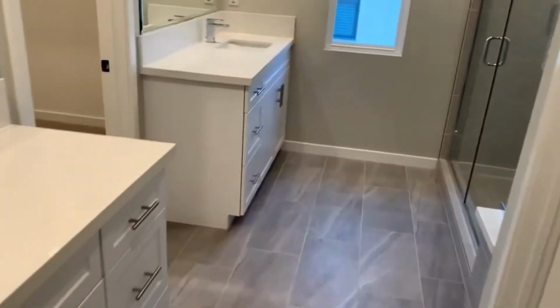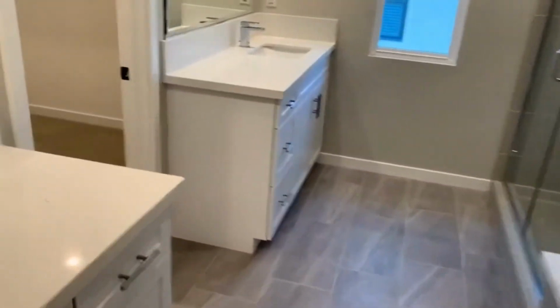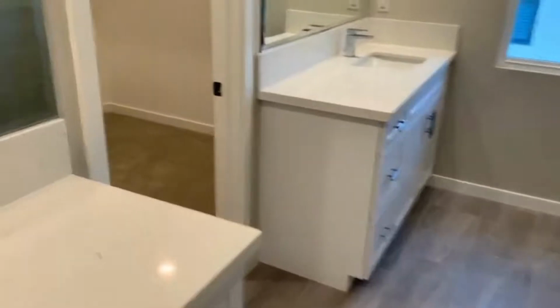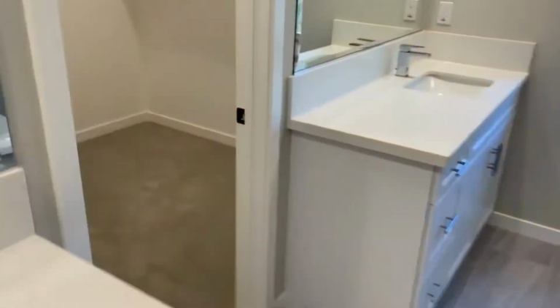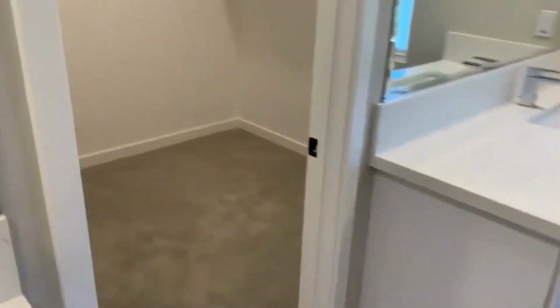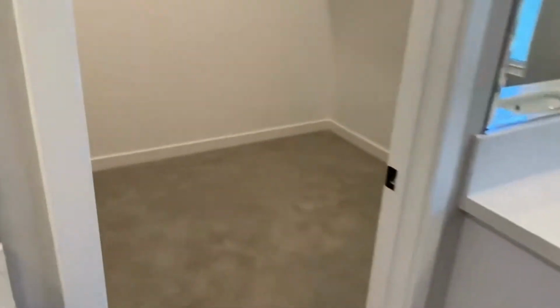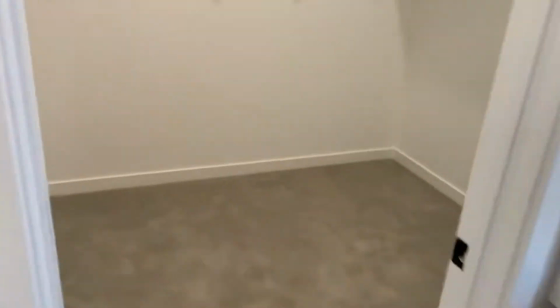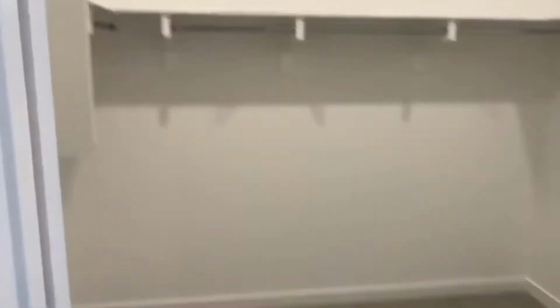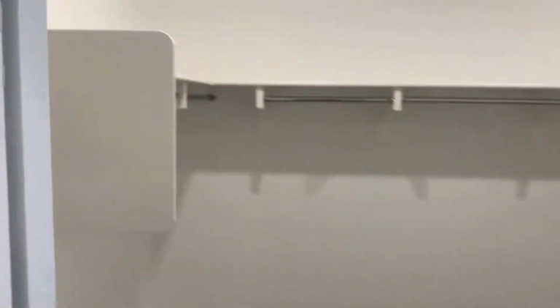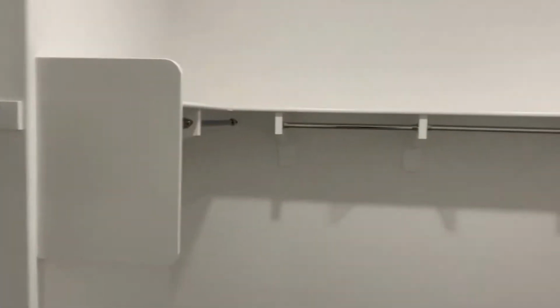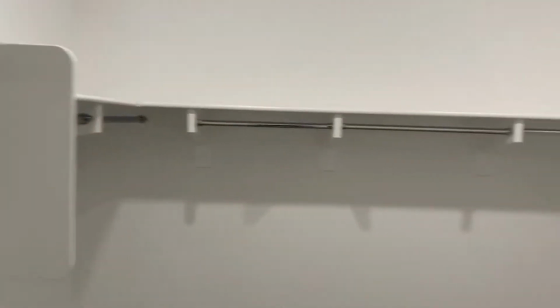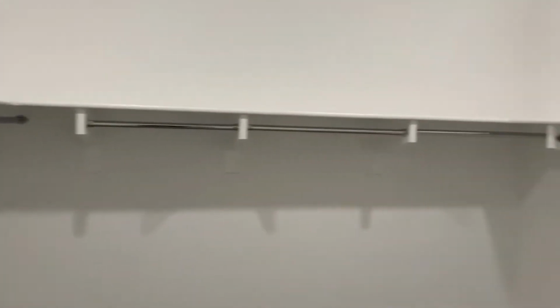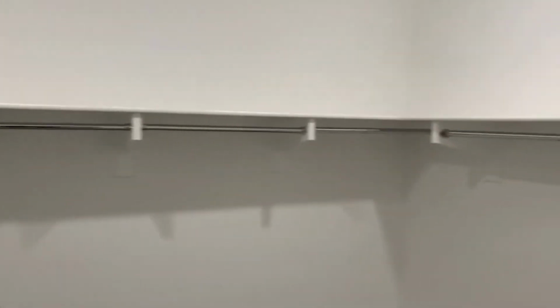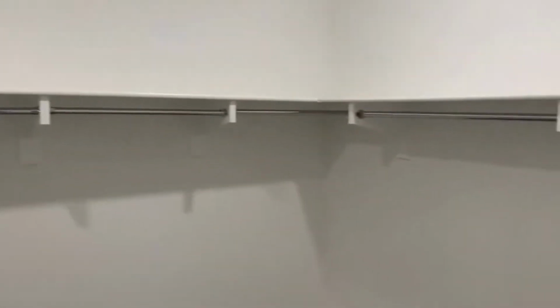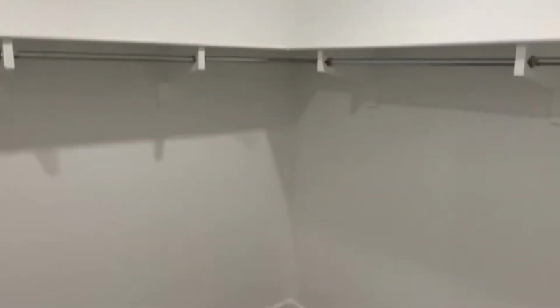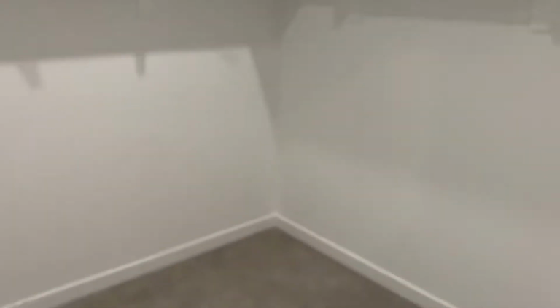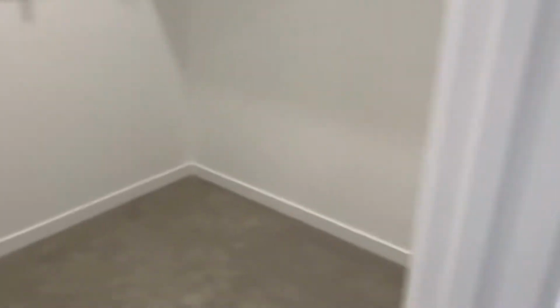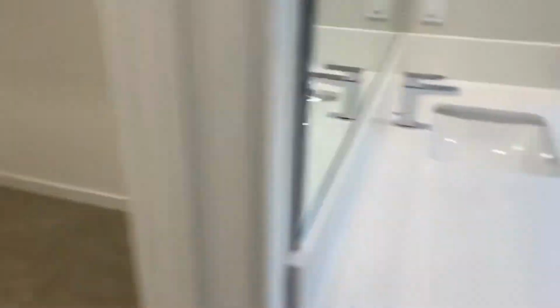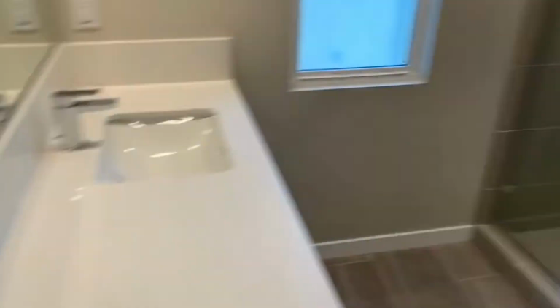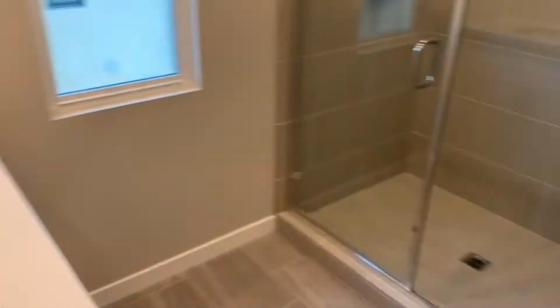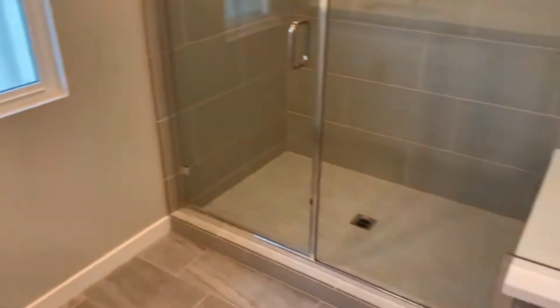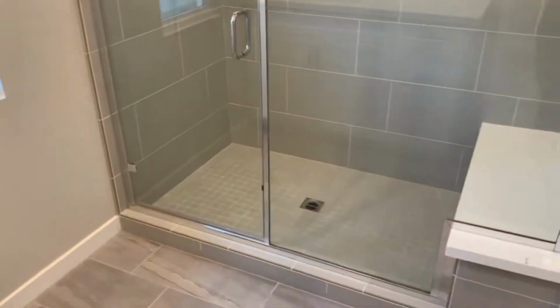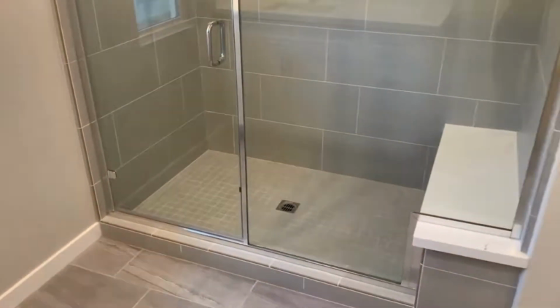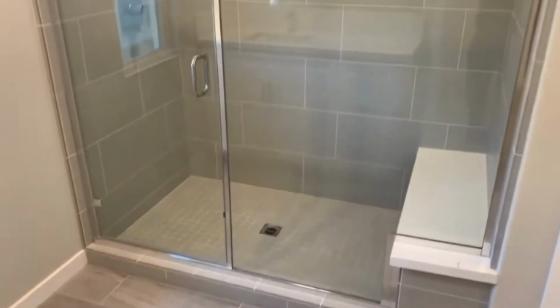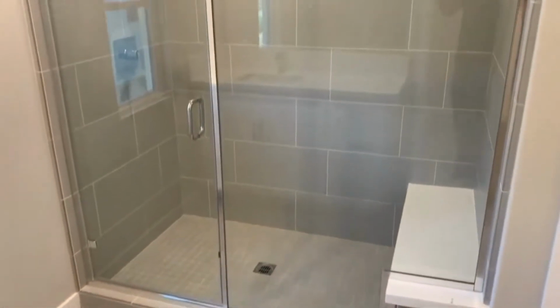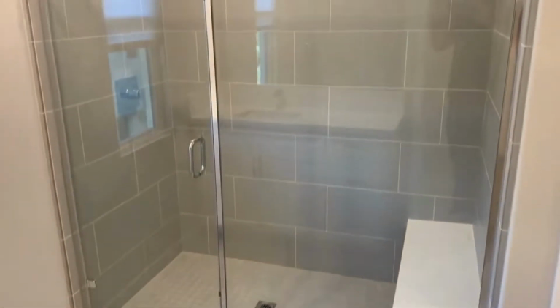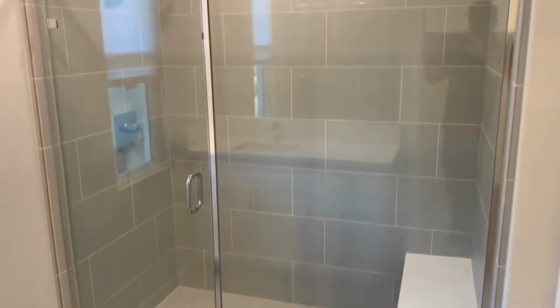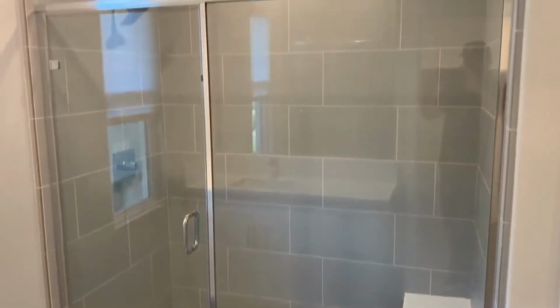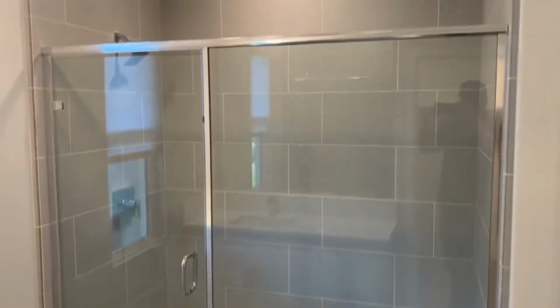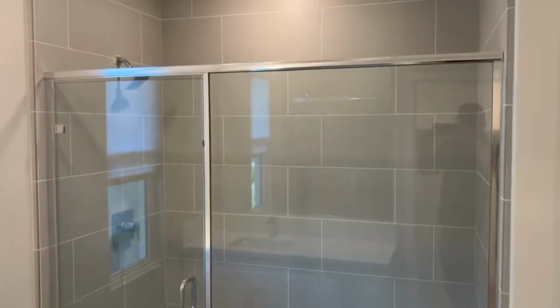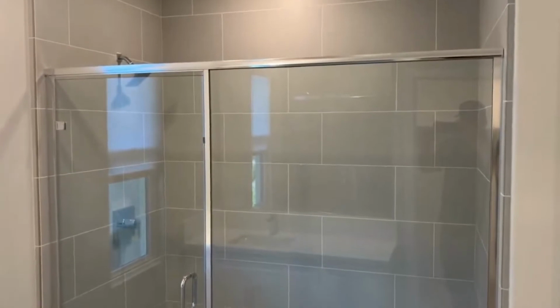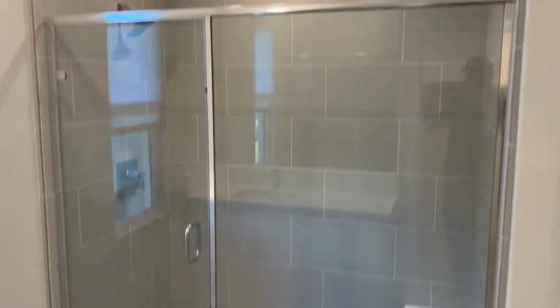We've got a large walk-in closet and a nice large shower stall.